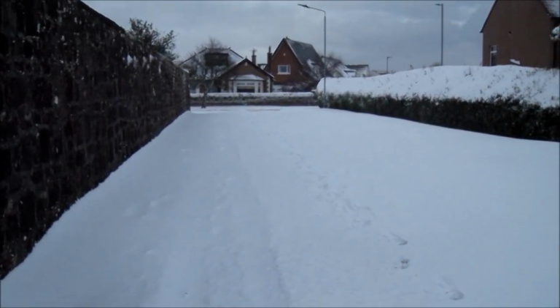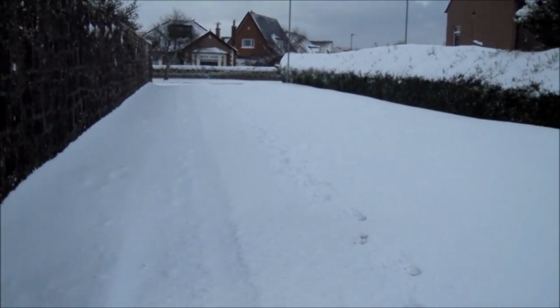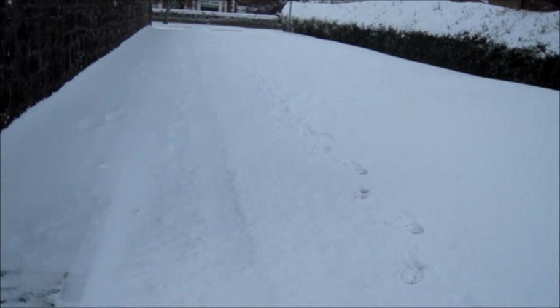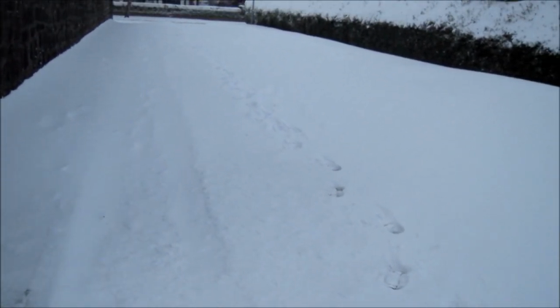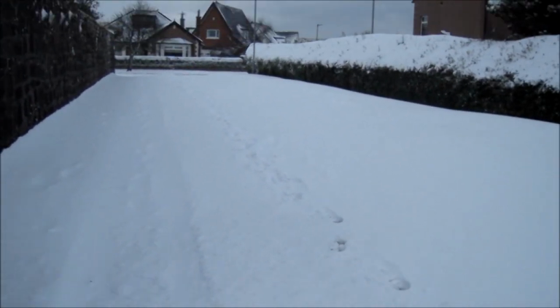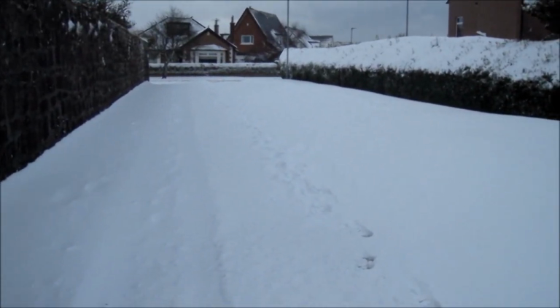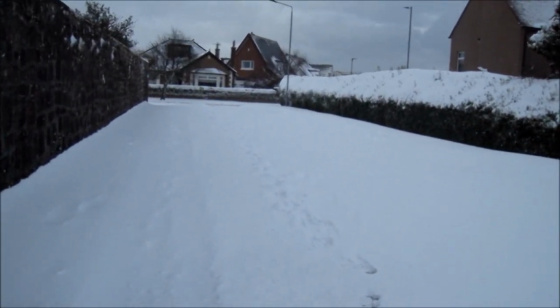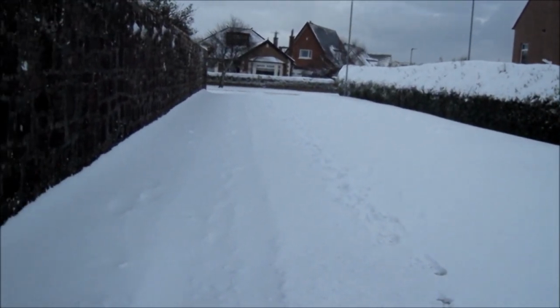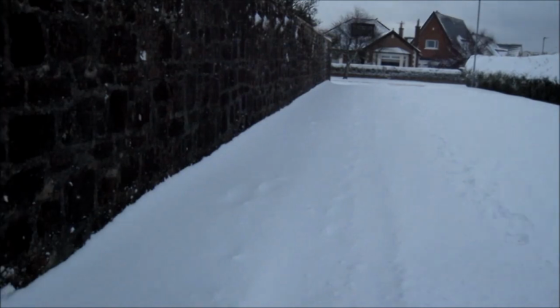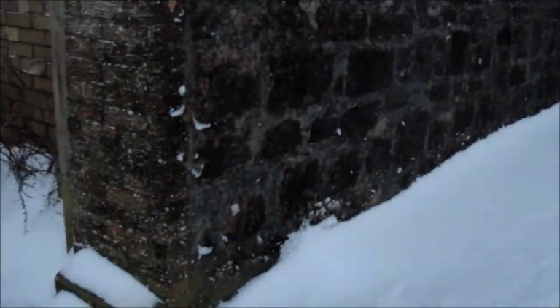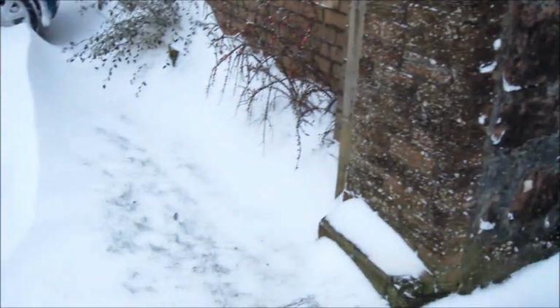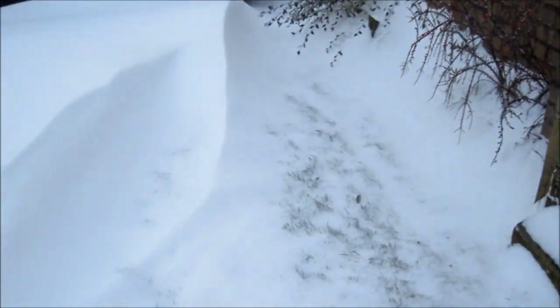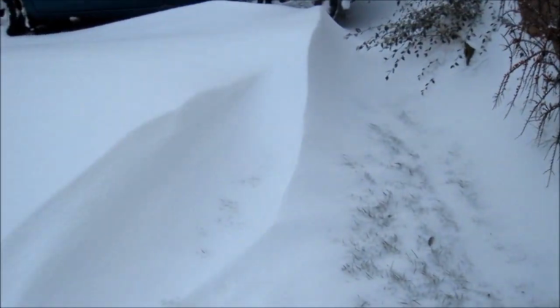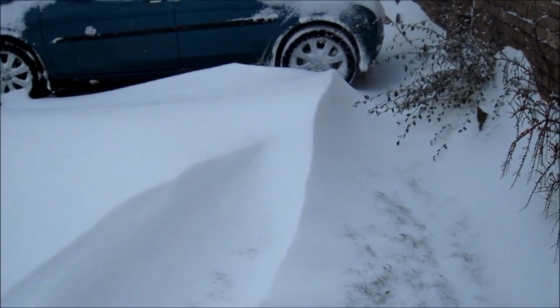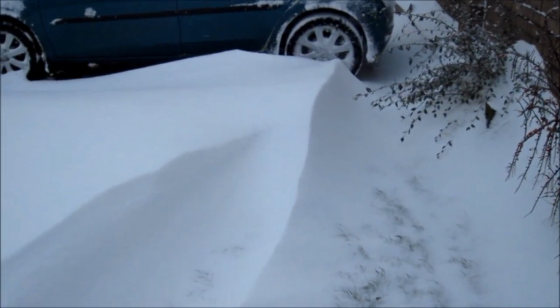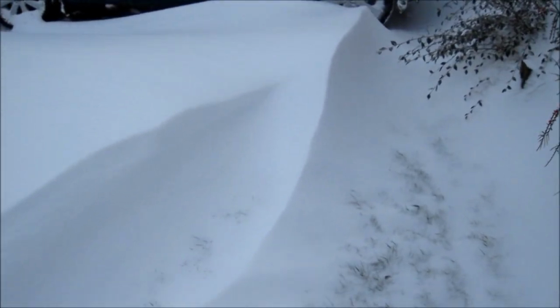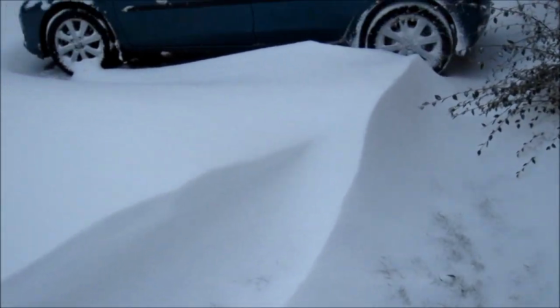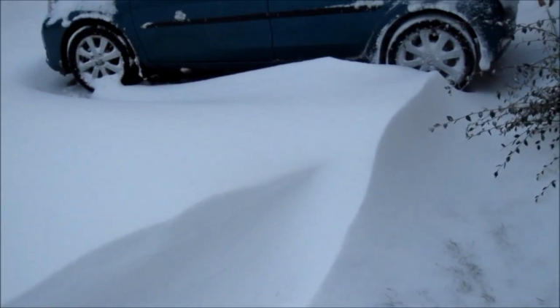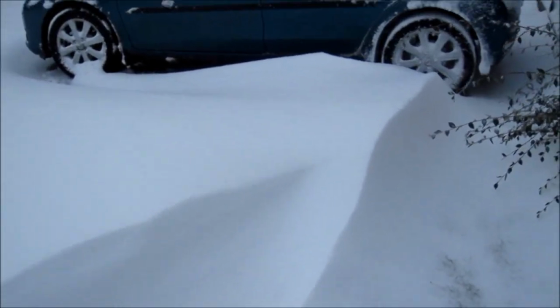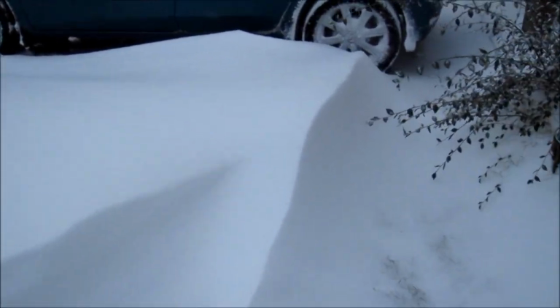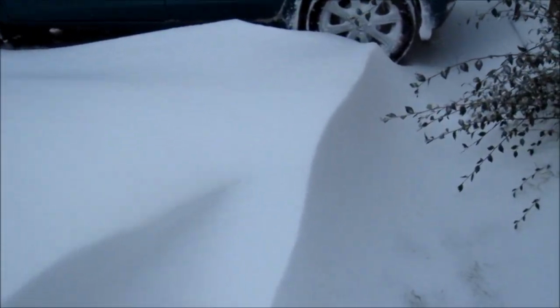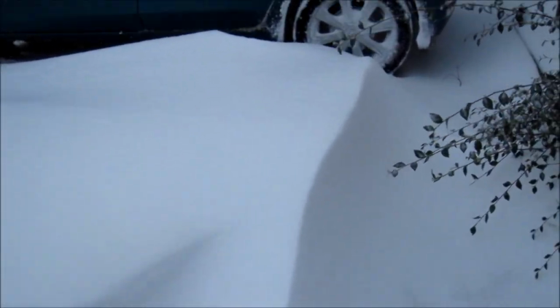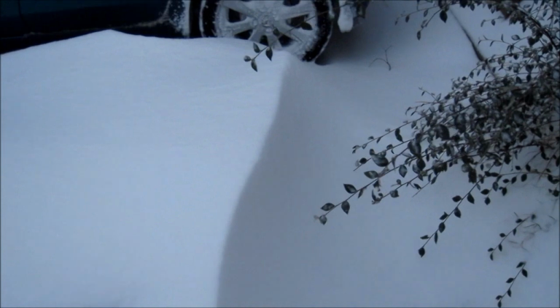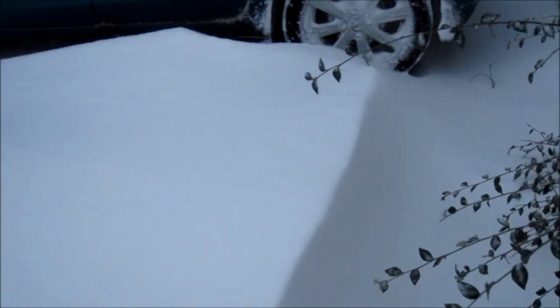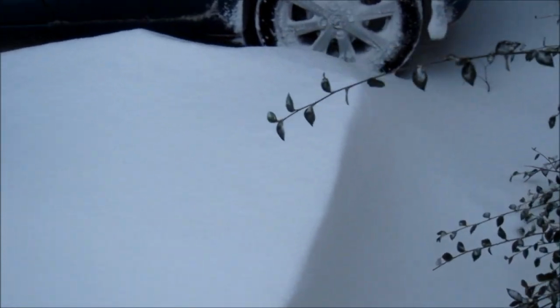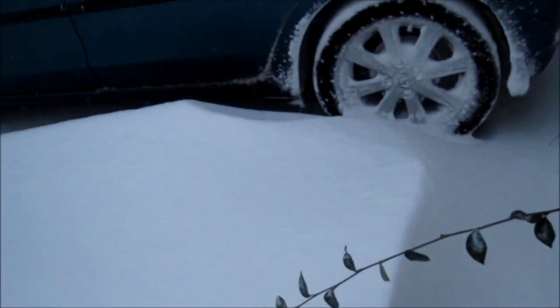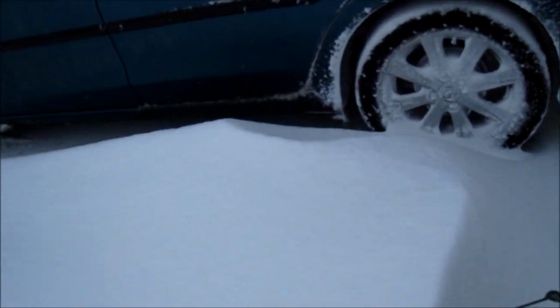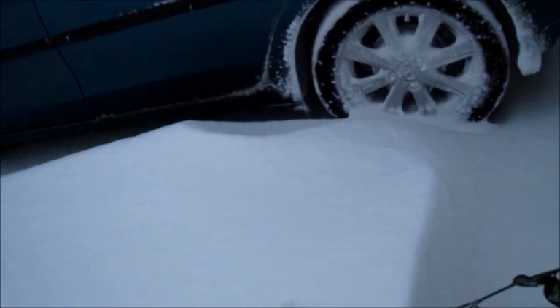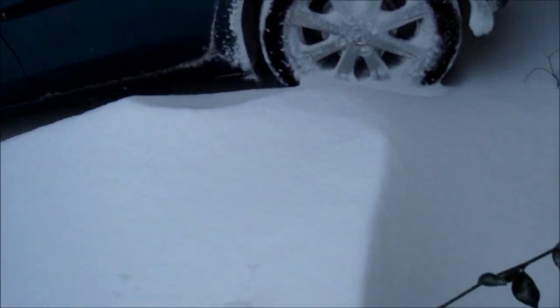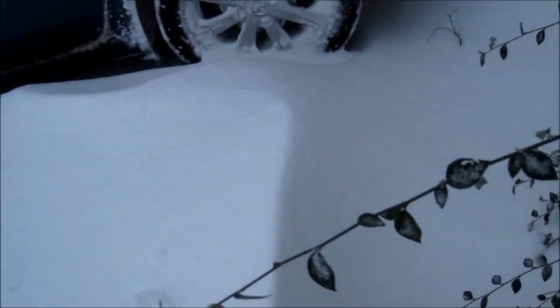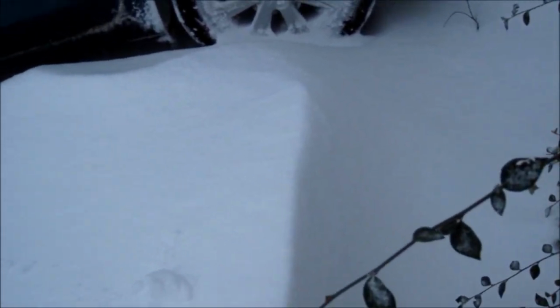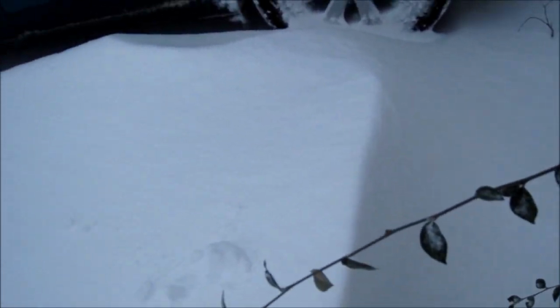Well there we go boys and girls, the snow's got a bit deeper as you can maybe see from these drifts here. That's maybe a two foot snow drift there.